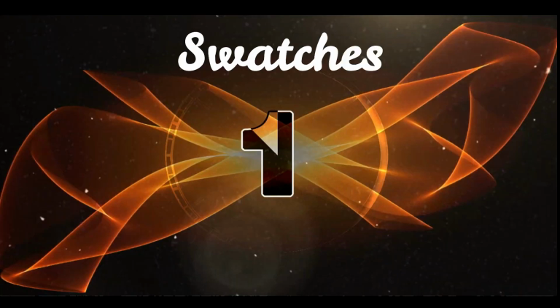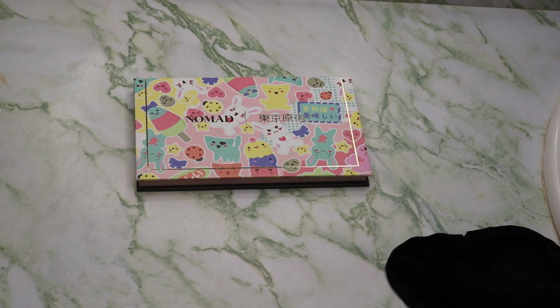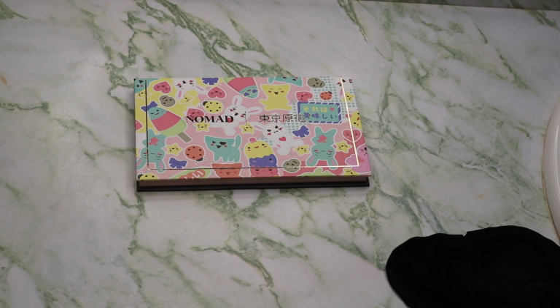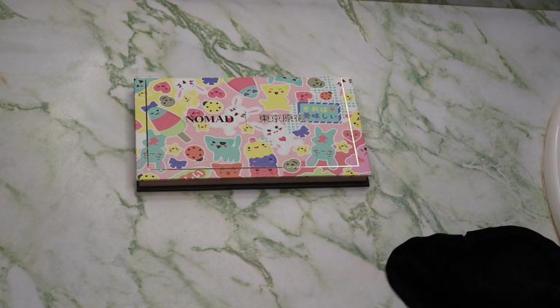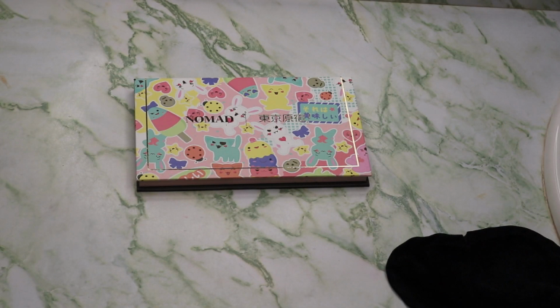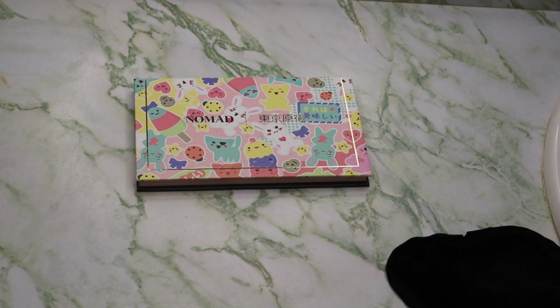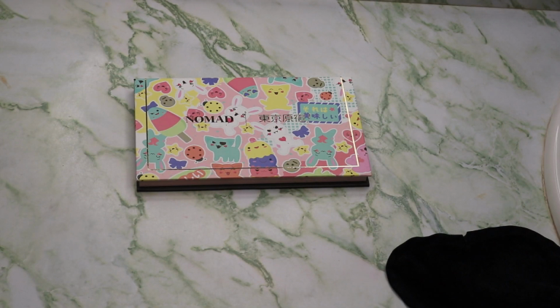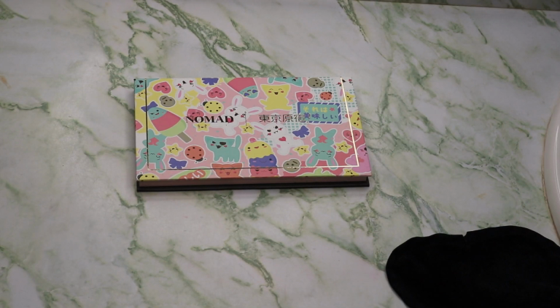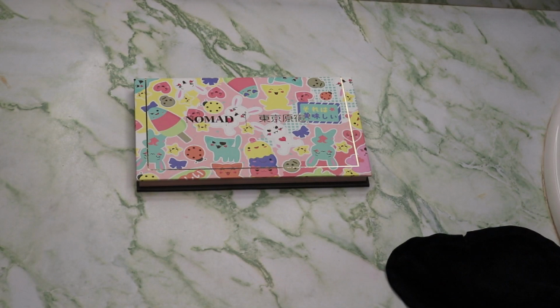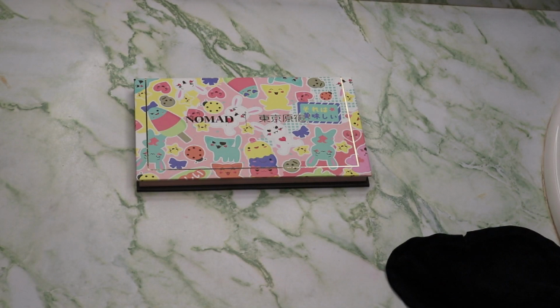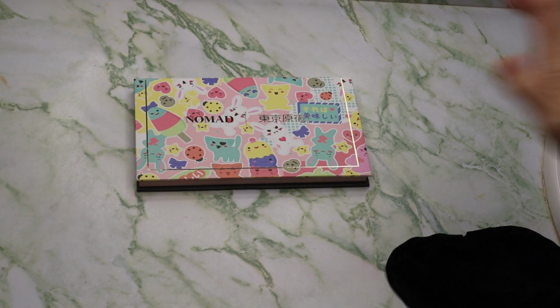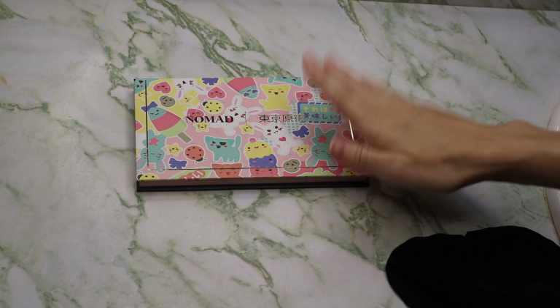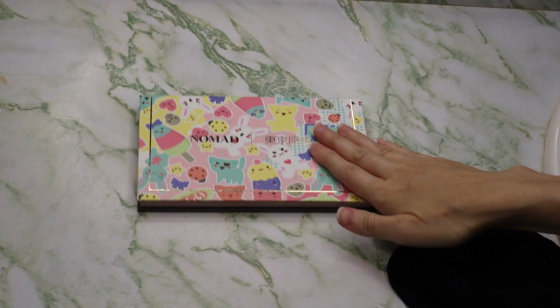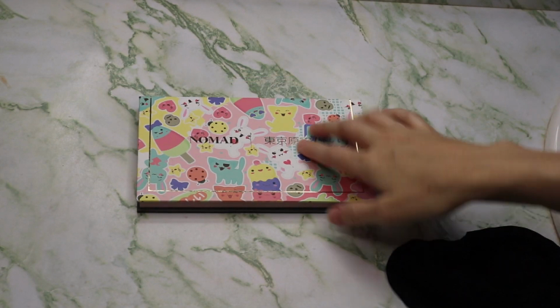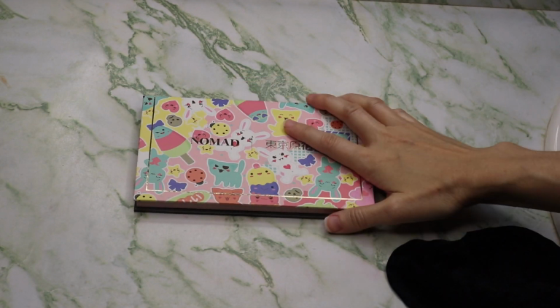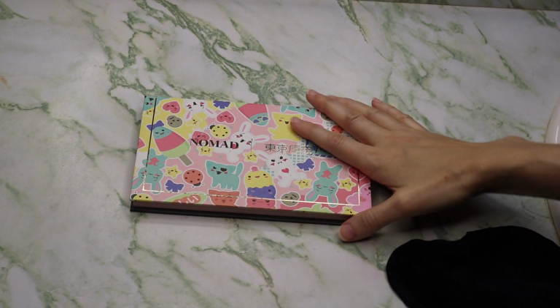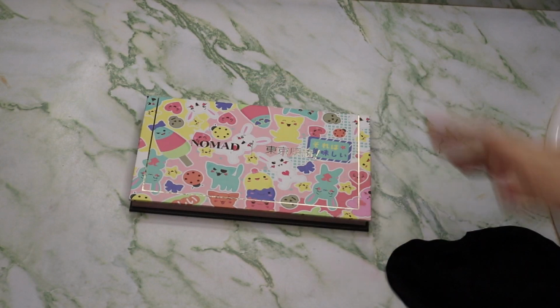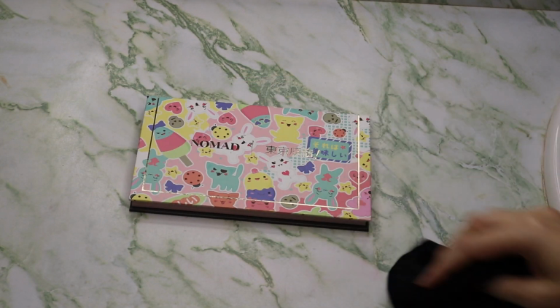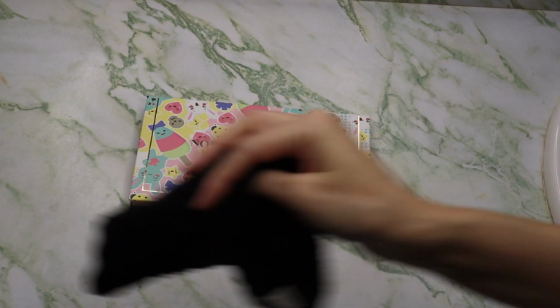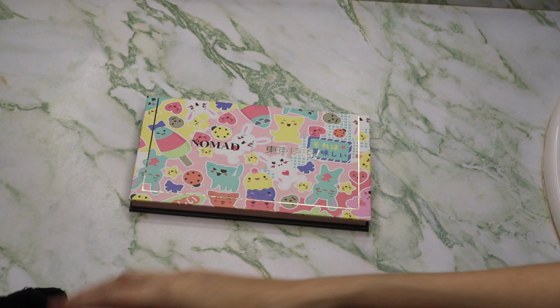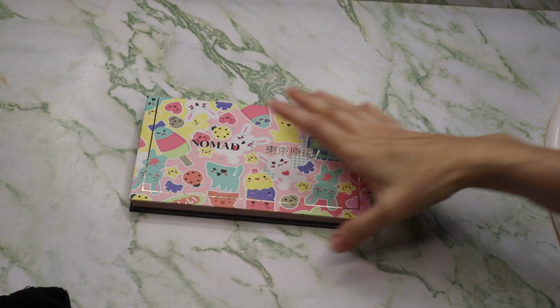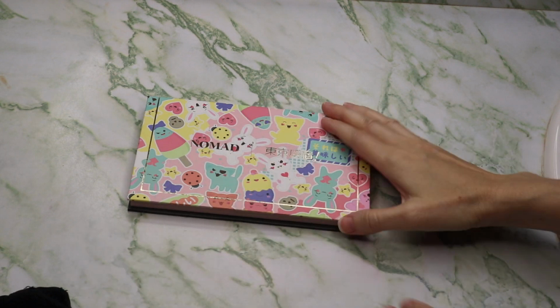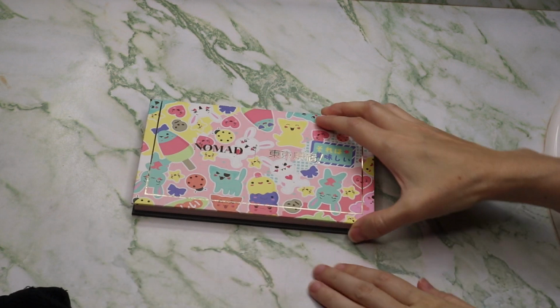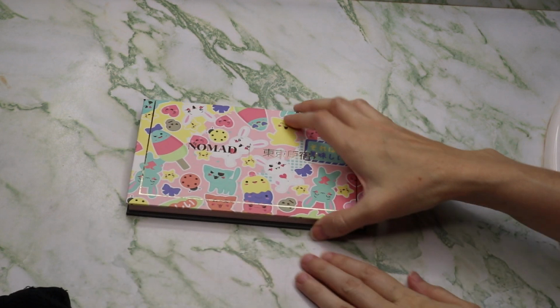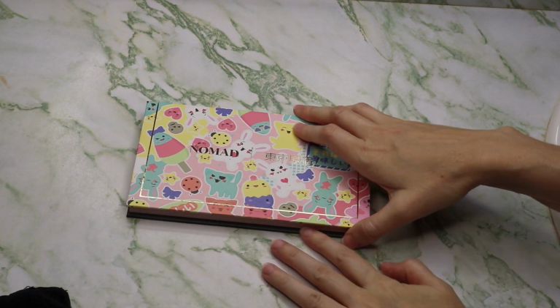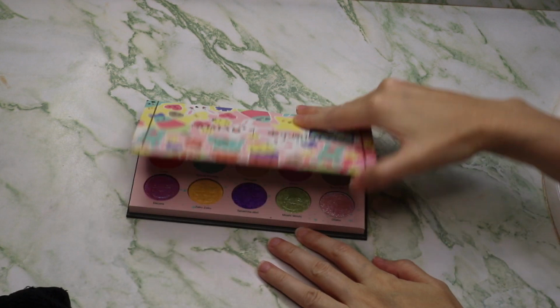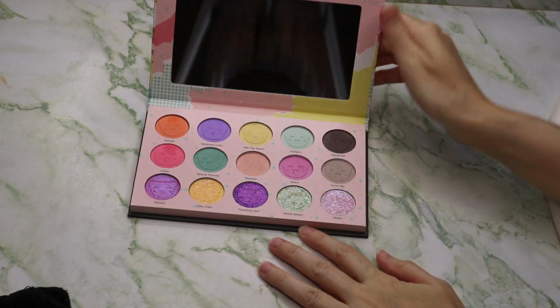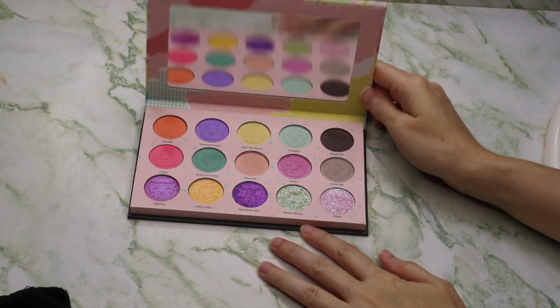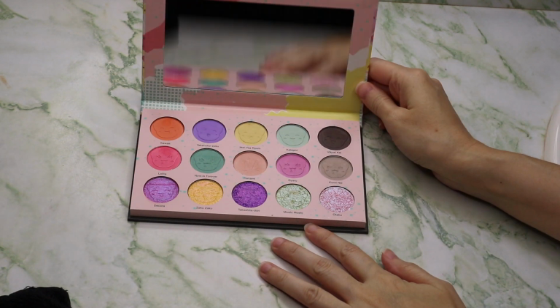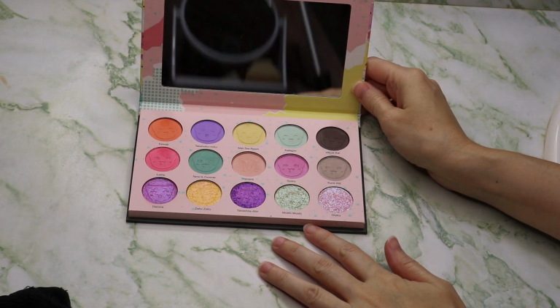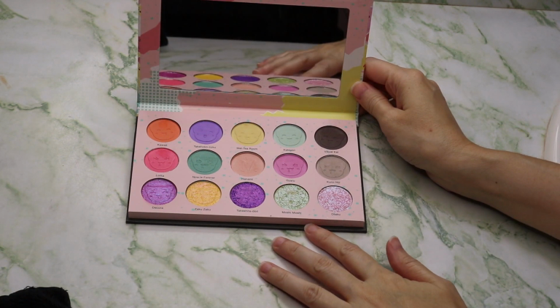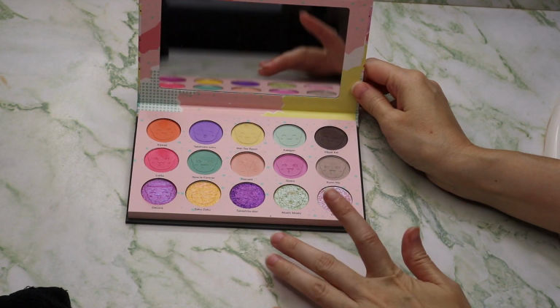Hey guys, it's Rebecca Overstat. In today's video, I'm going to be swatching out the Nomad Cosmetics. This is the Harajuku palette. This is their Tokyo palette. This is a stunning palette.